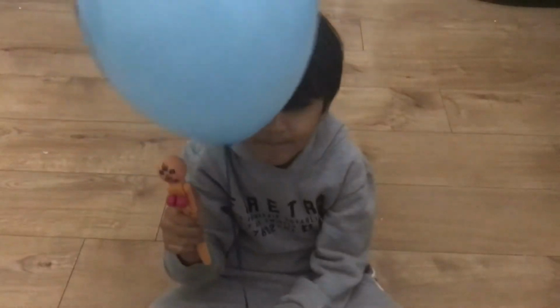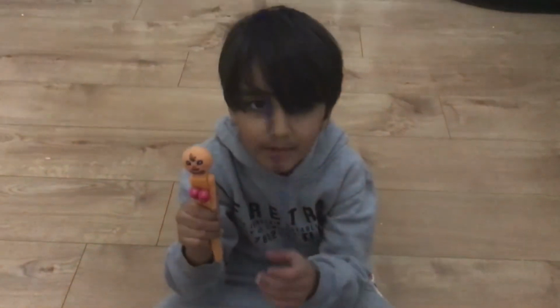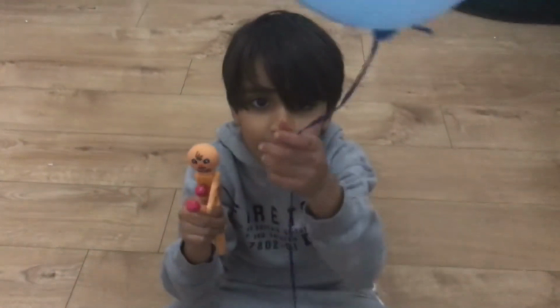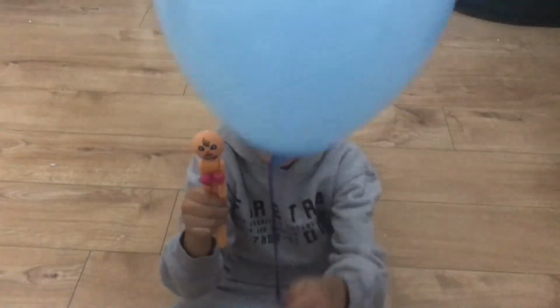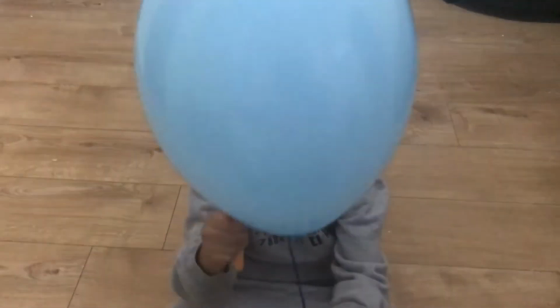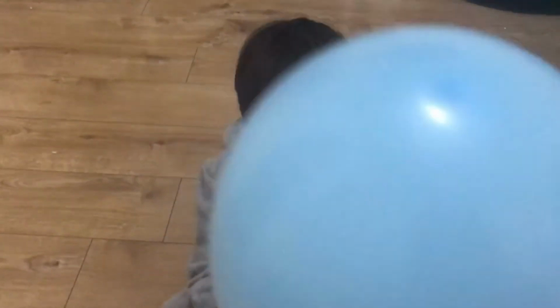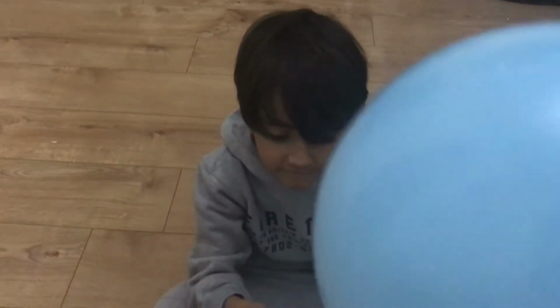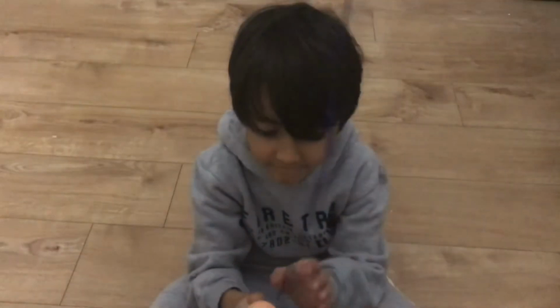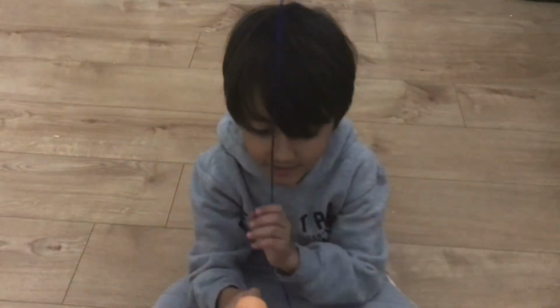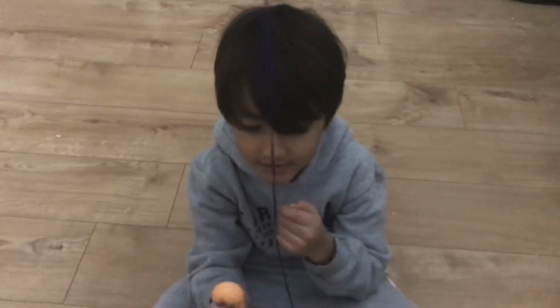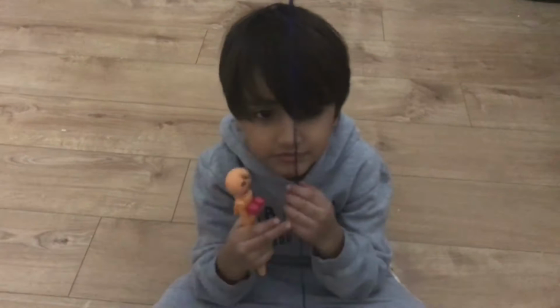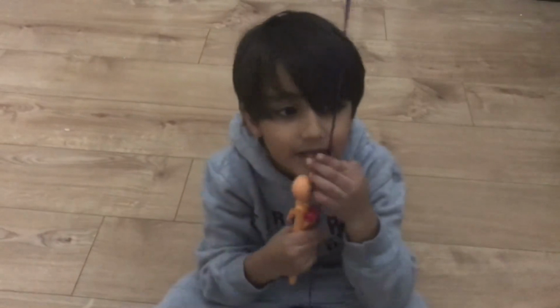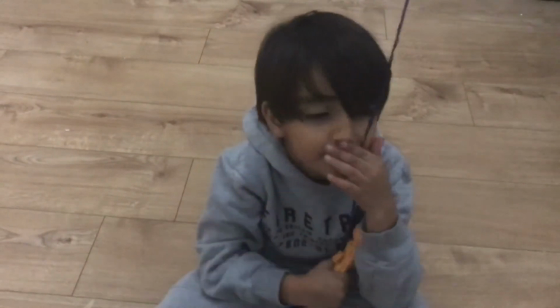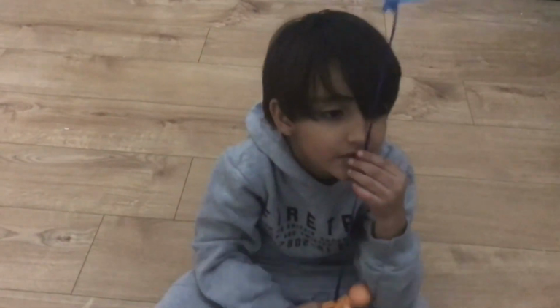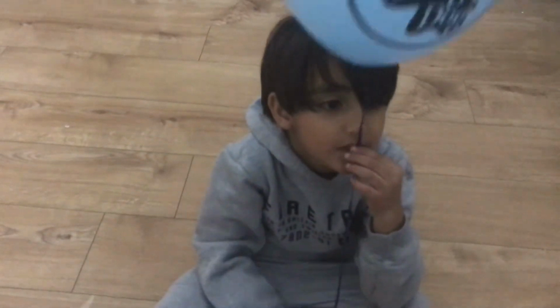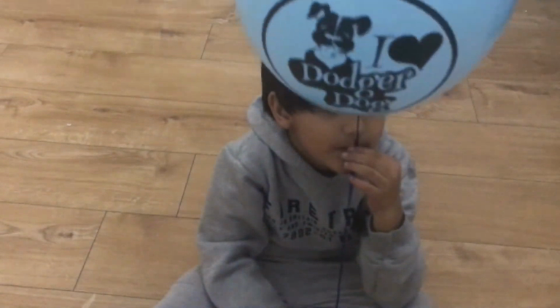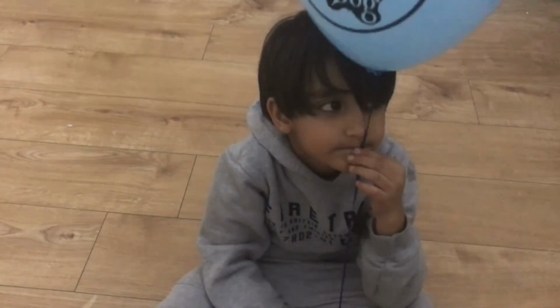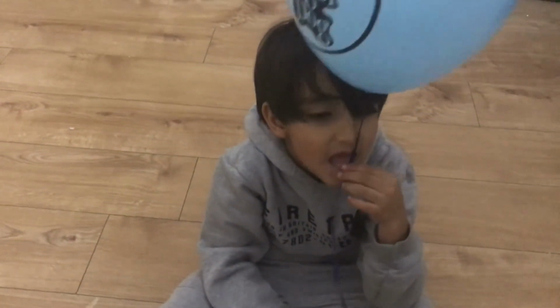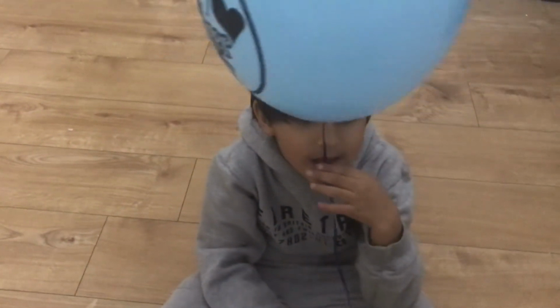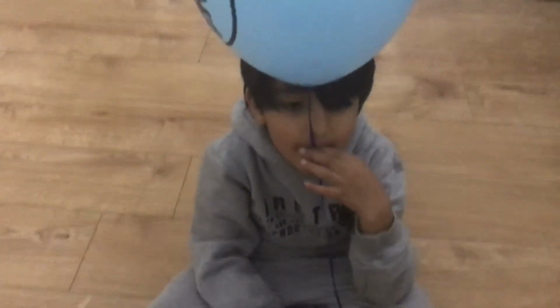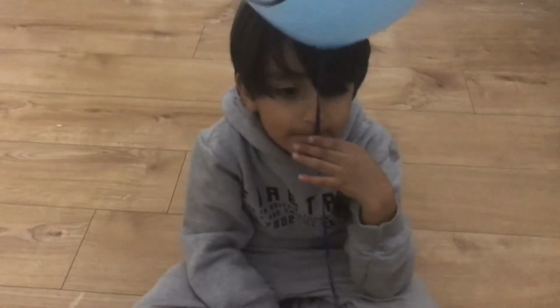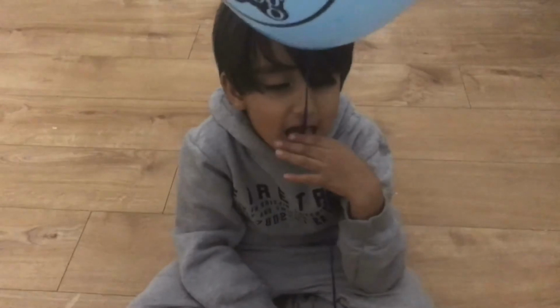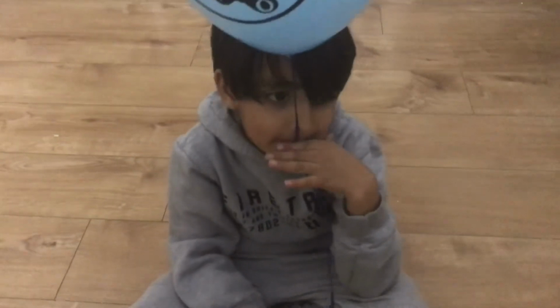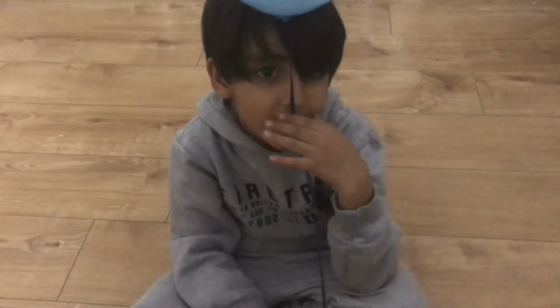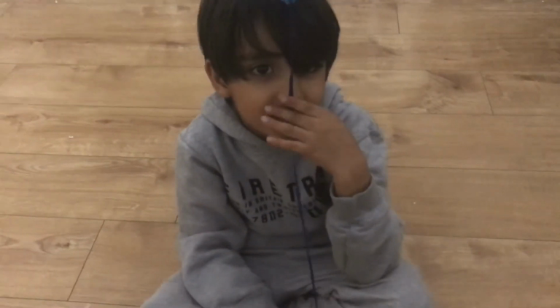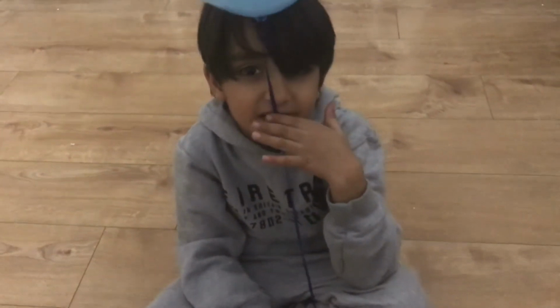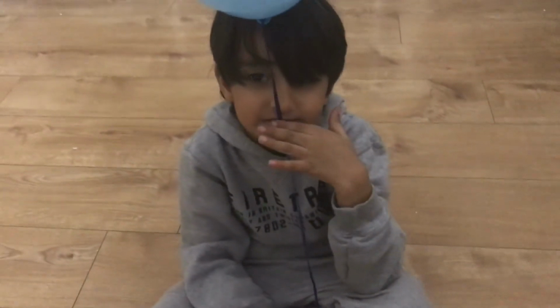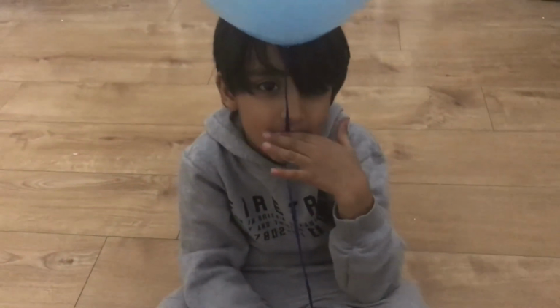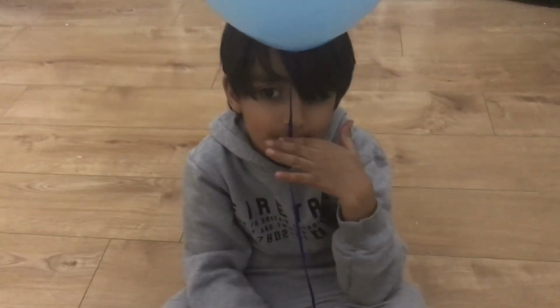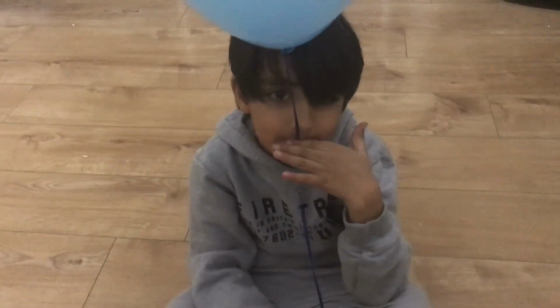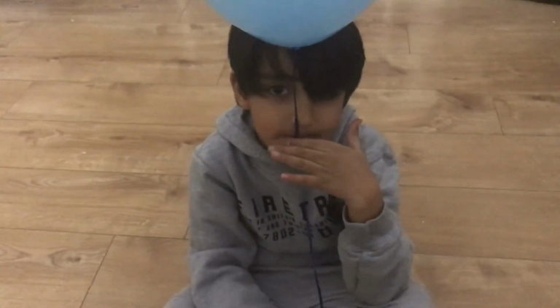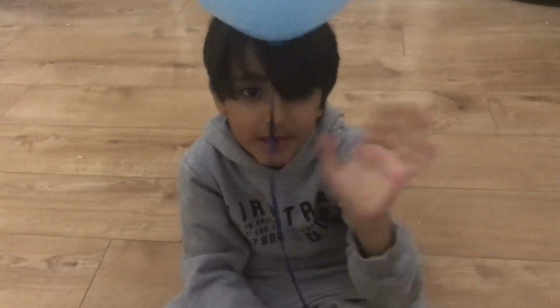Bye bye, that's the end of it. Subscribe, hit the bell icon. Bye guys, see you in the next video, bye.